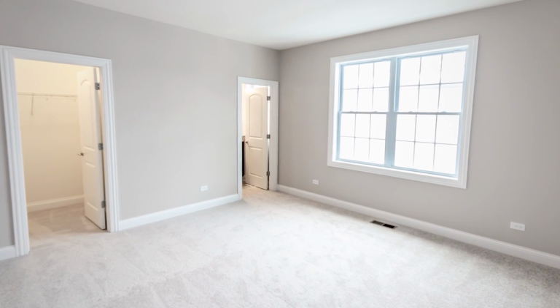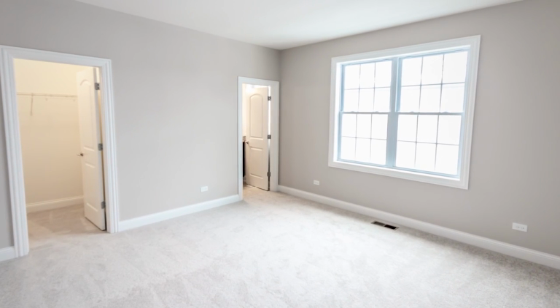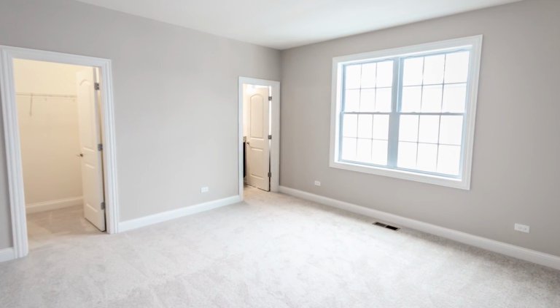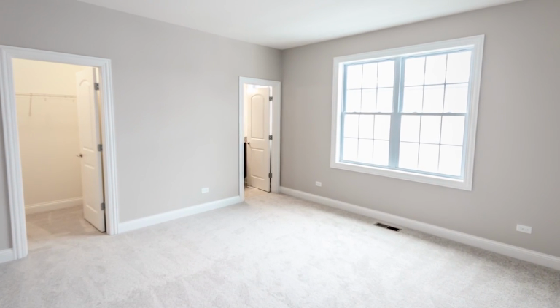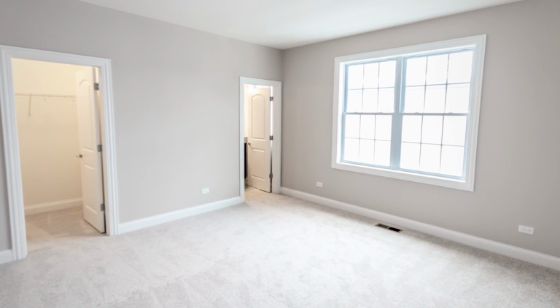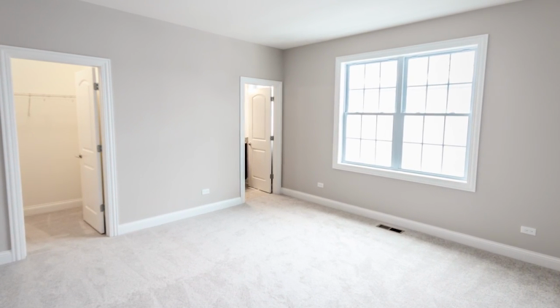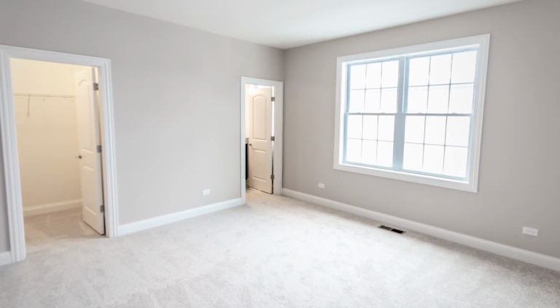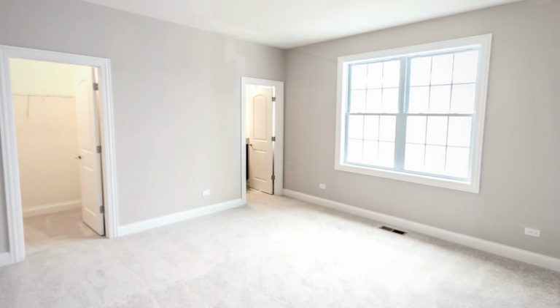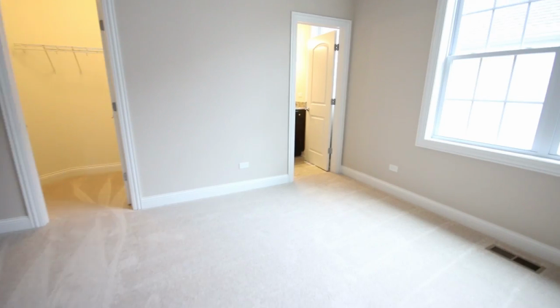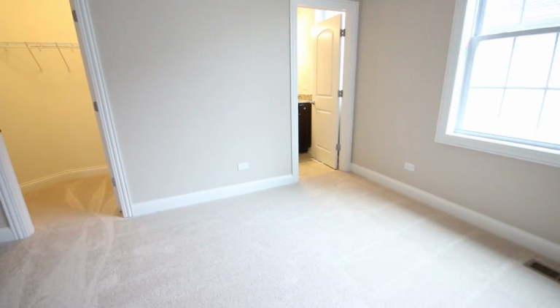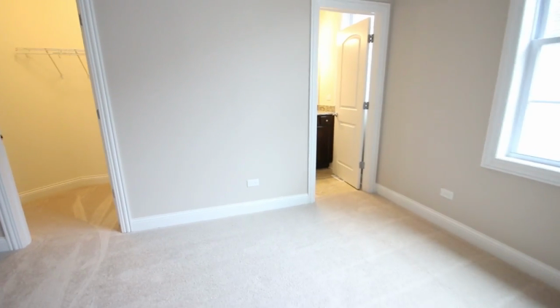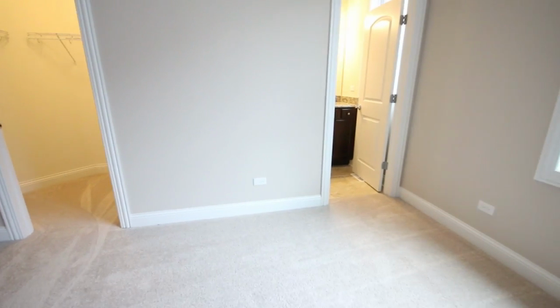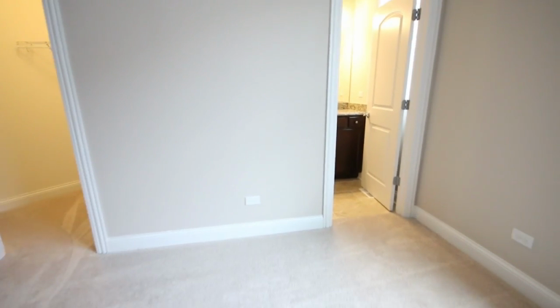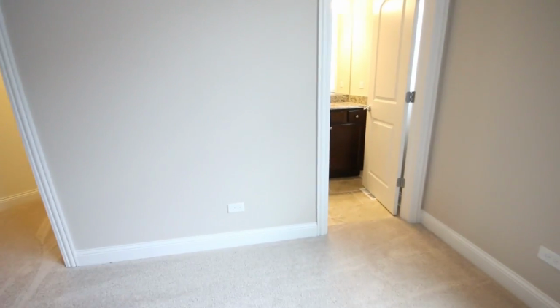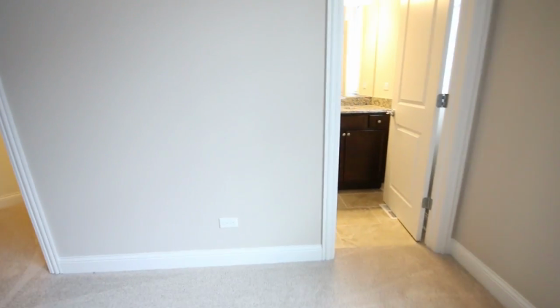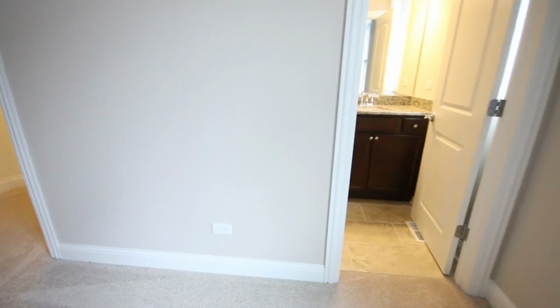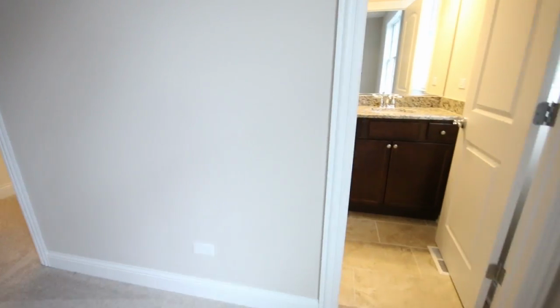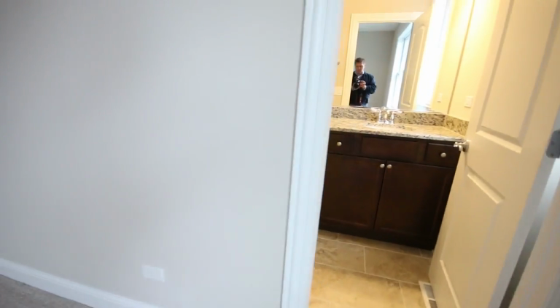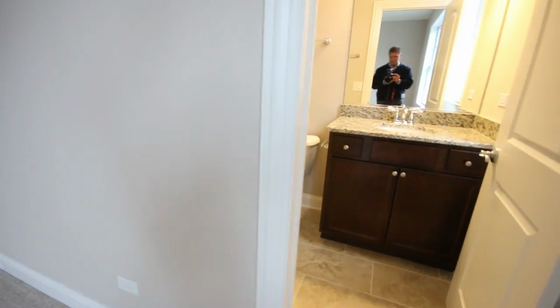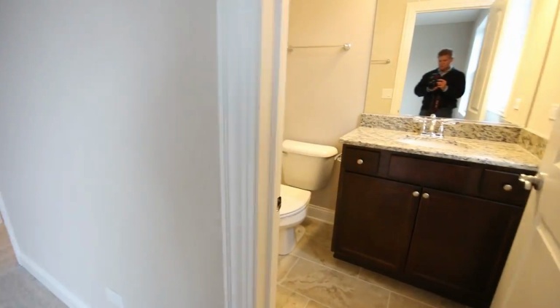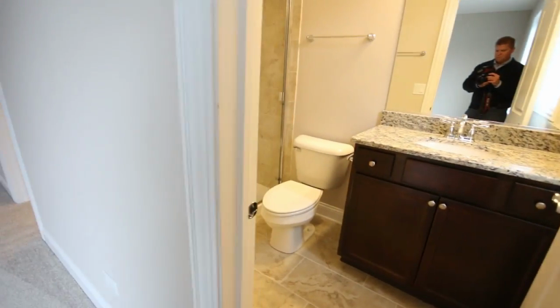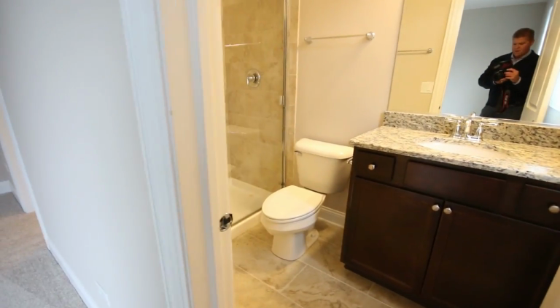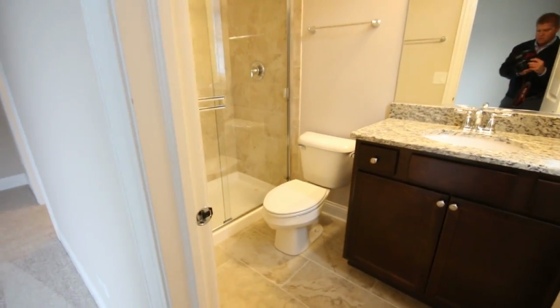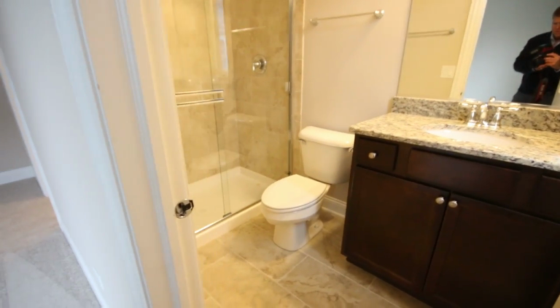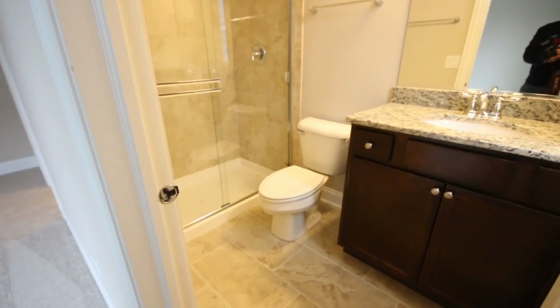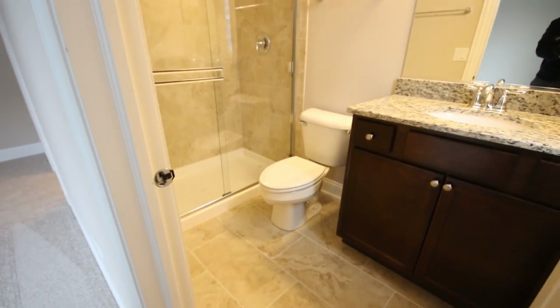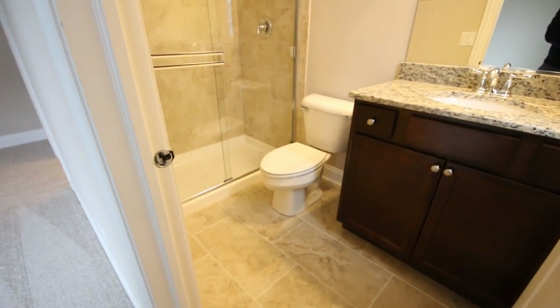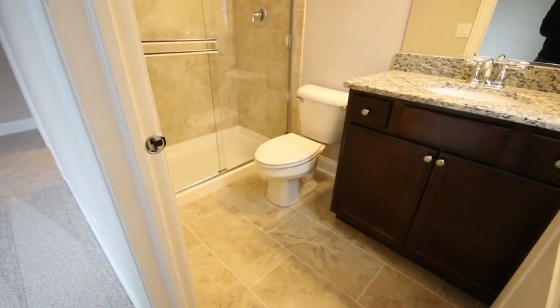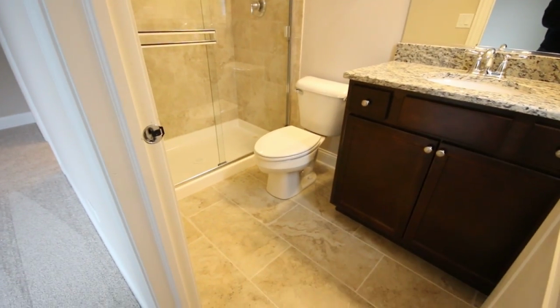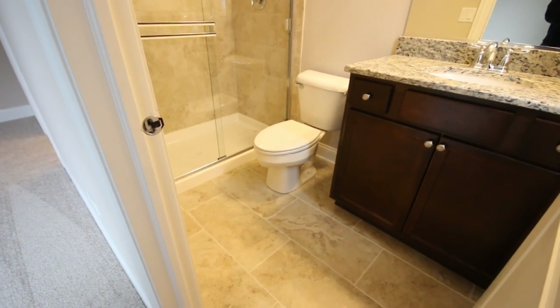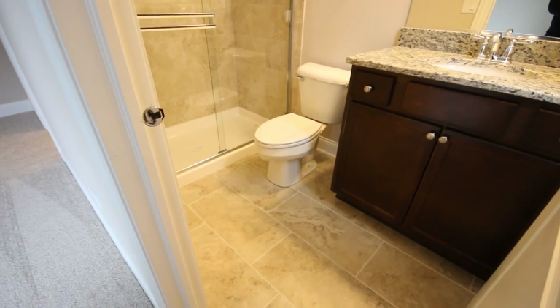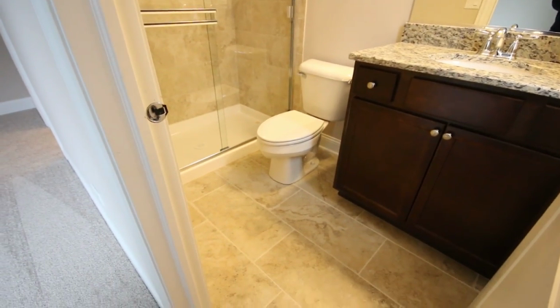Bedroom number two, with your closet of course, and your own private ensuite bath.